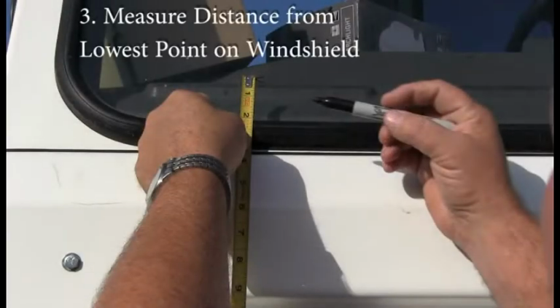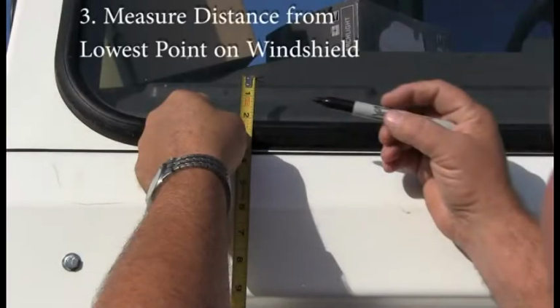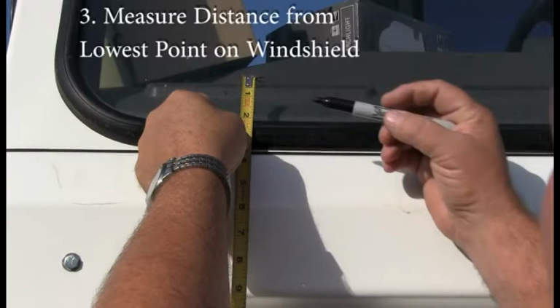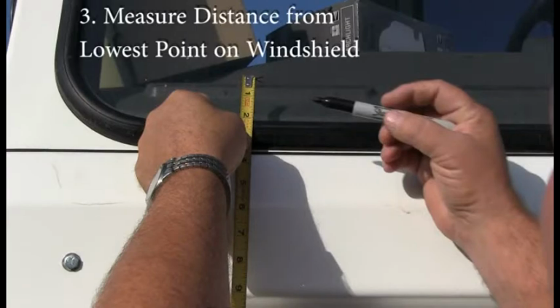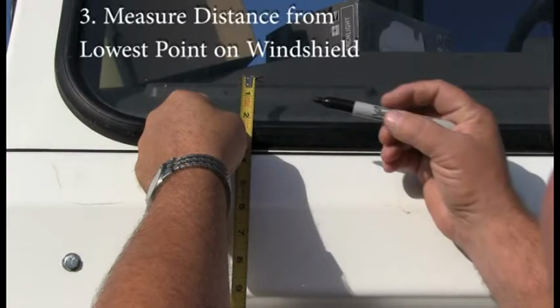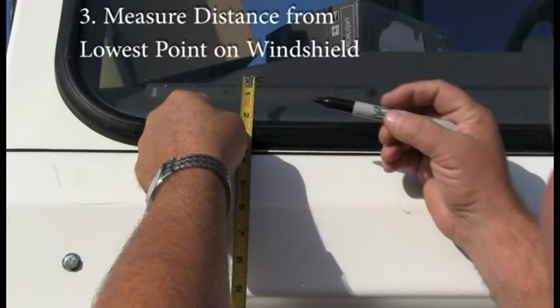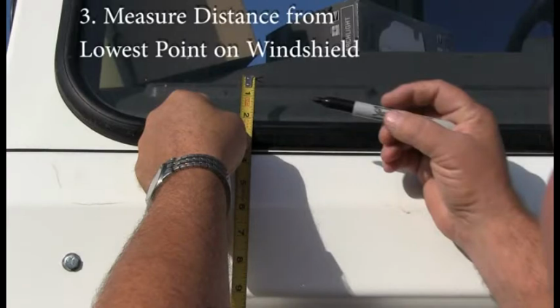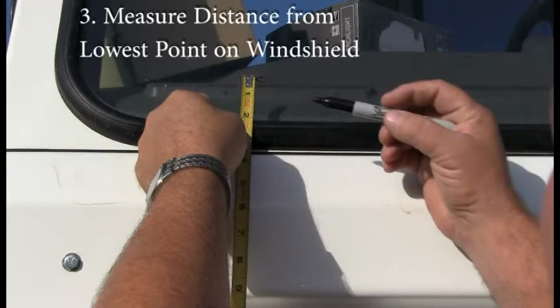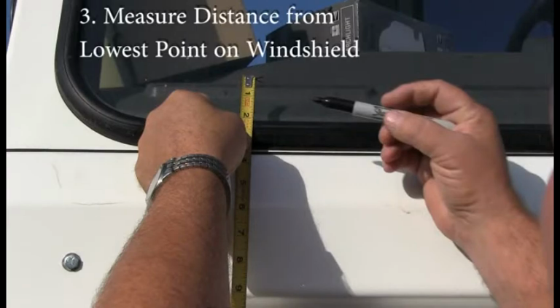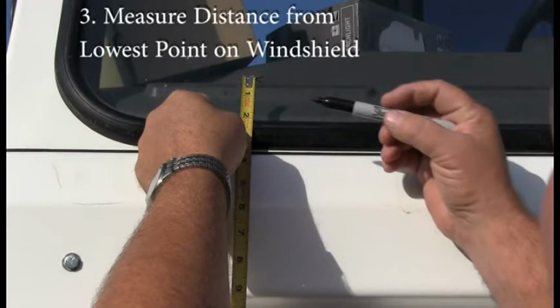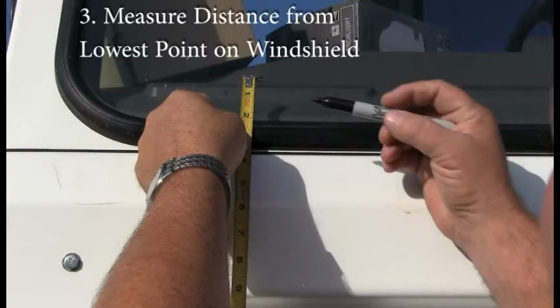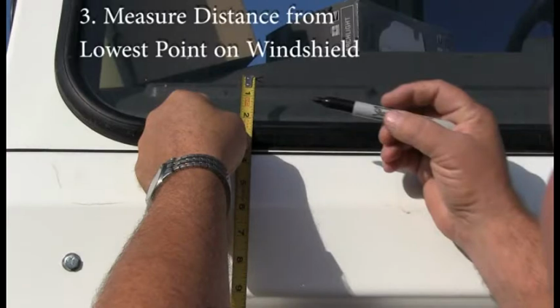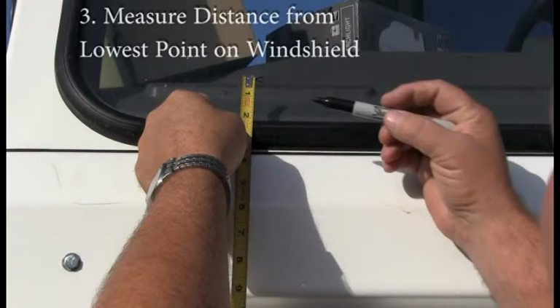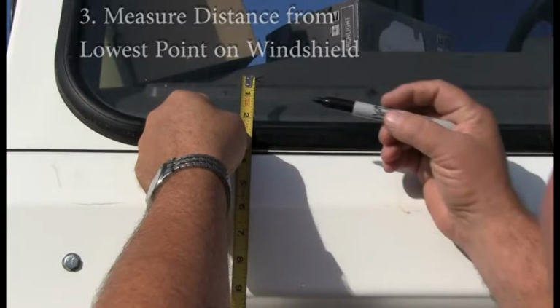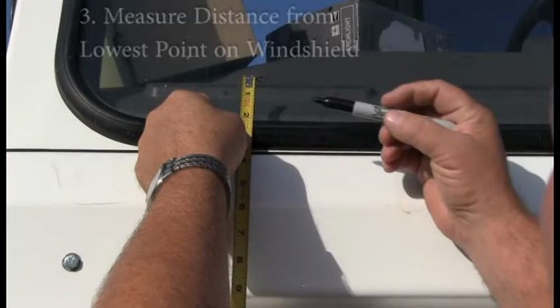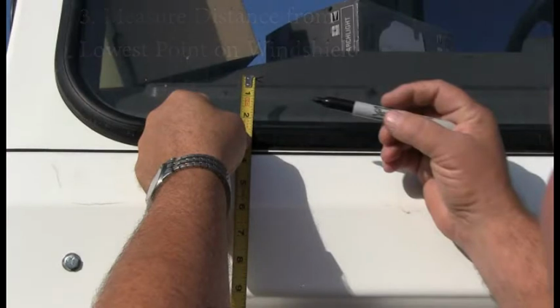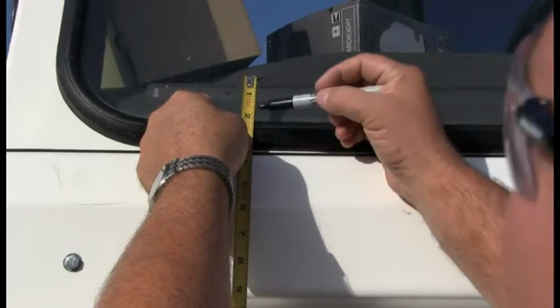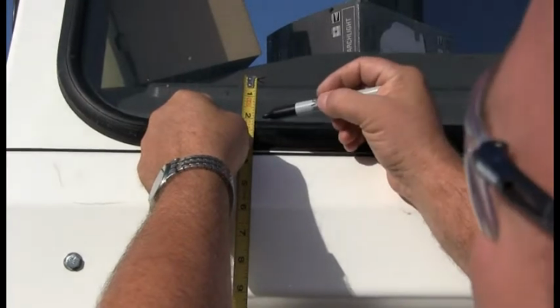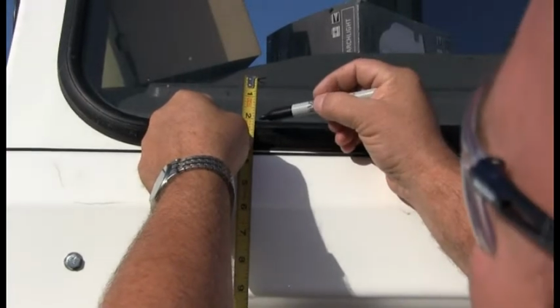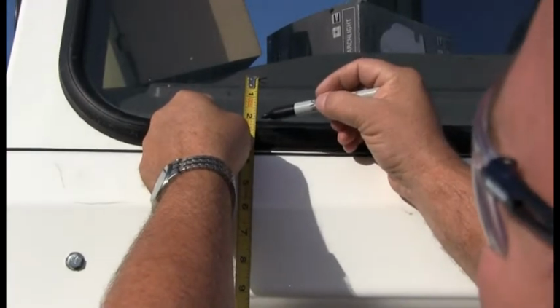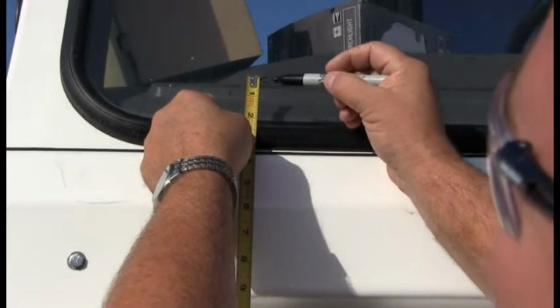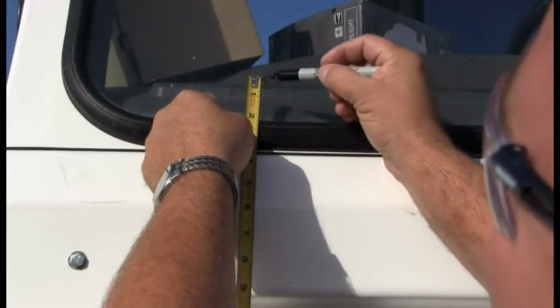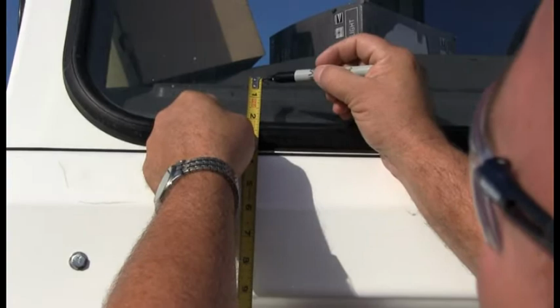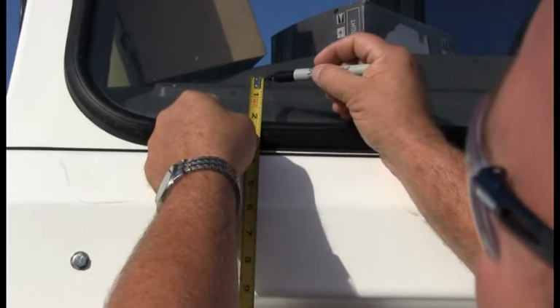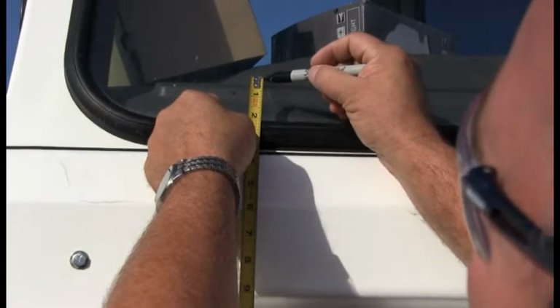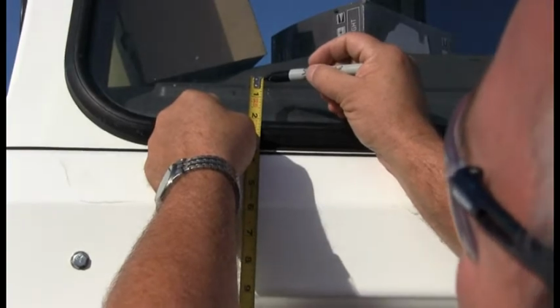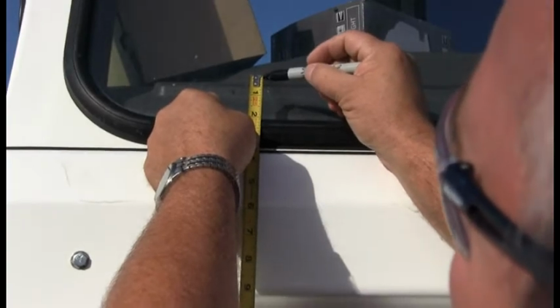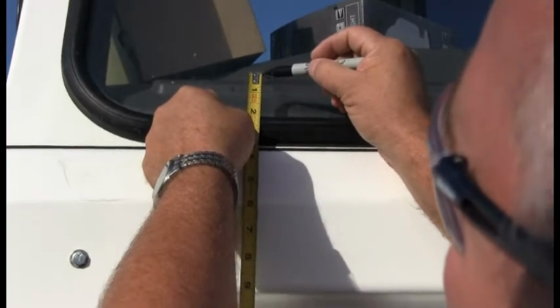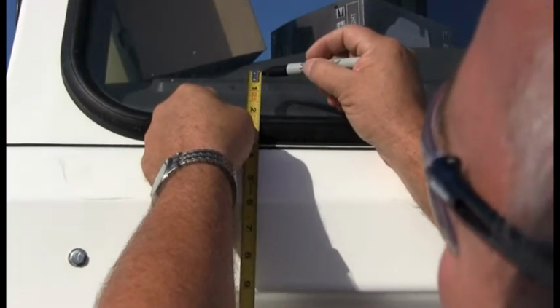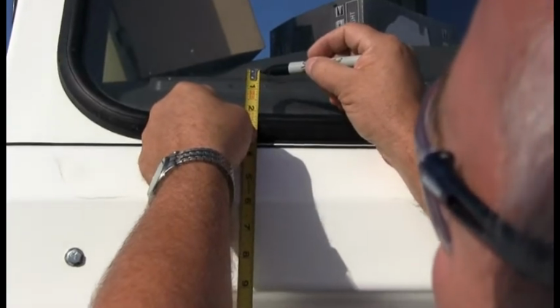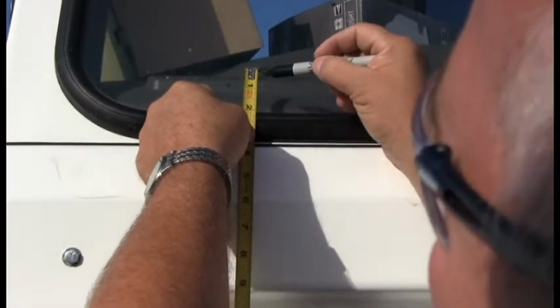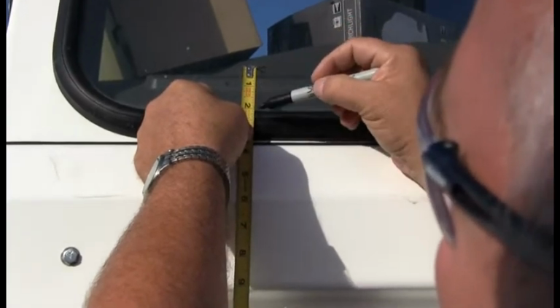Step 3: Measure distance from lowest point on windshield. This should be between 1.5 to 2 inches from the windshield rubber.